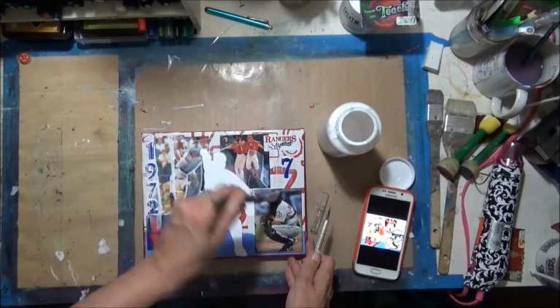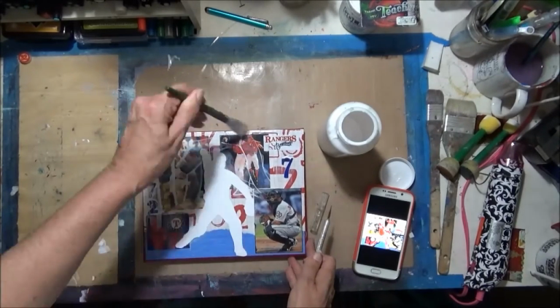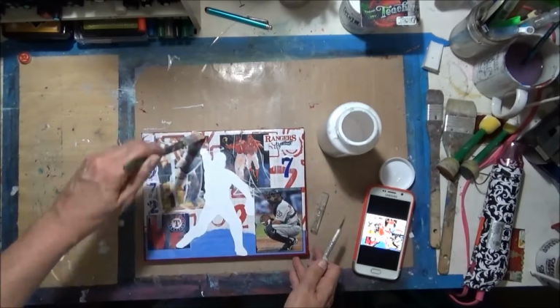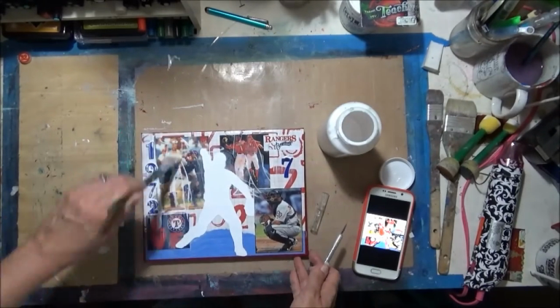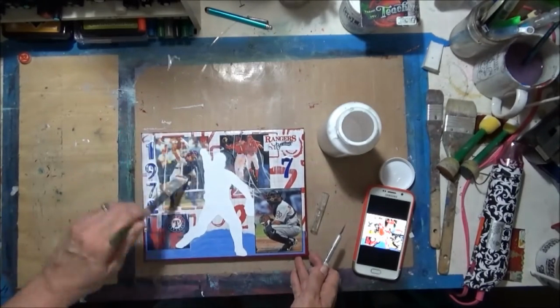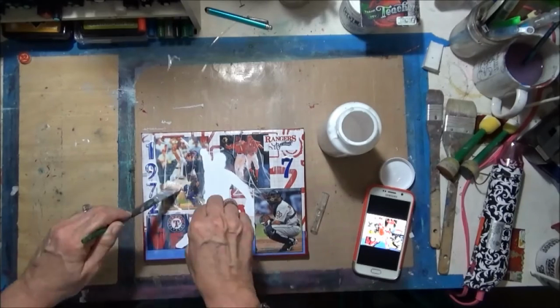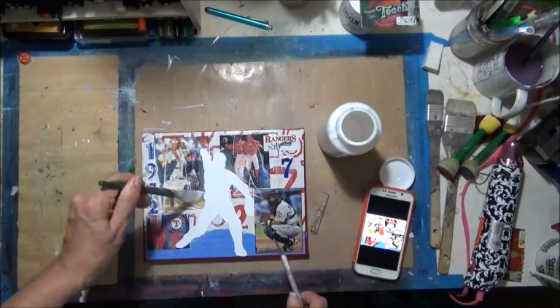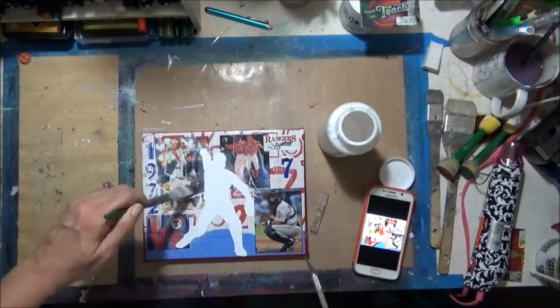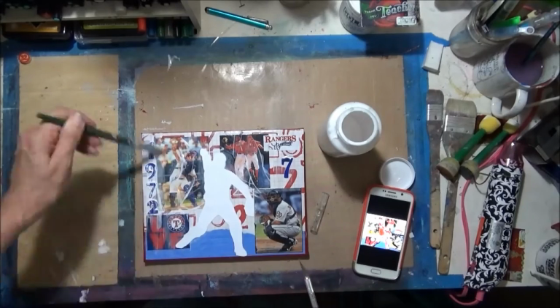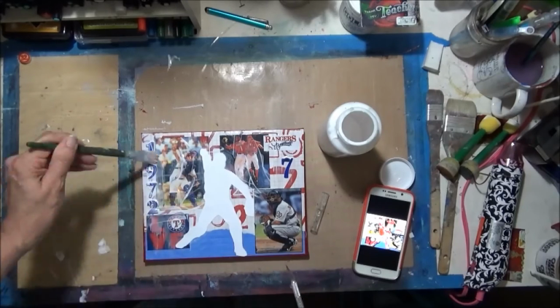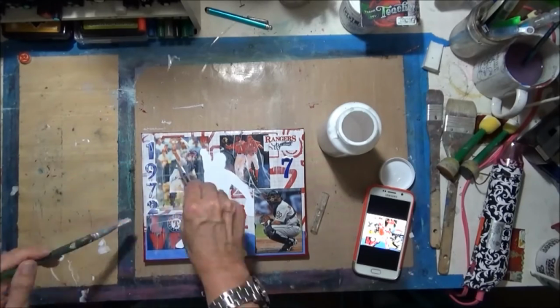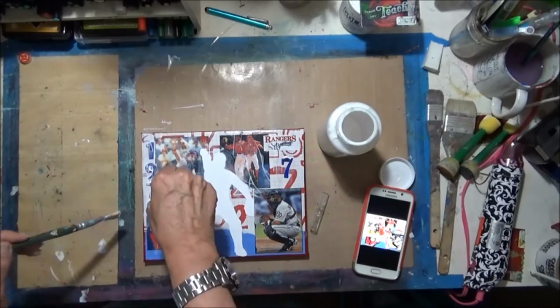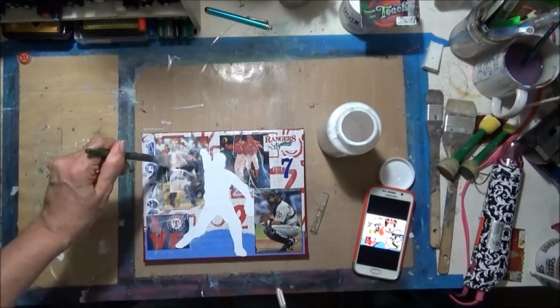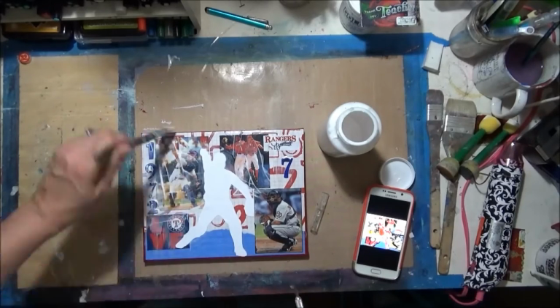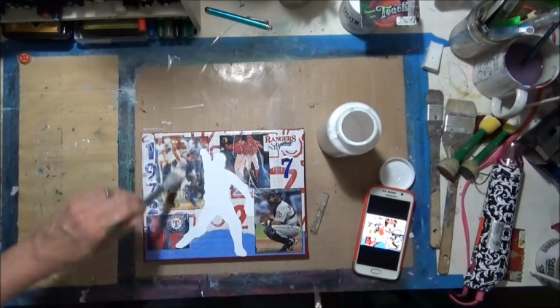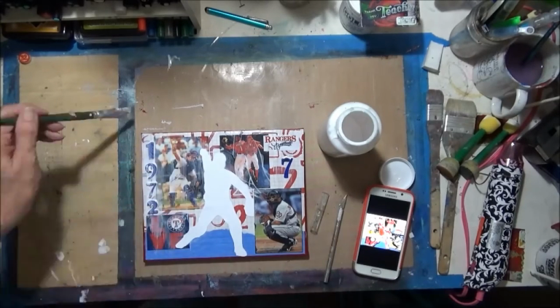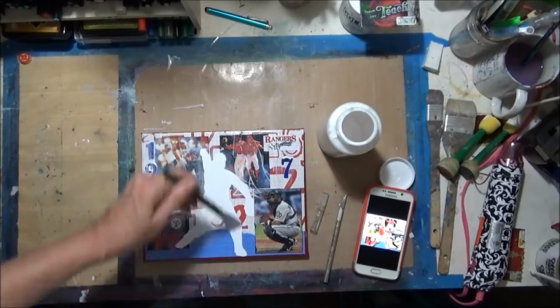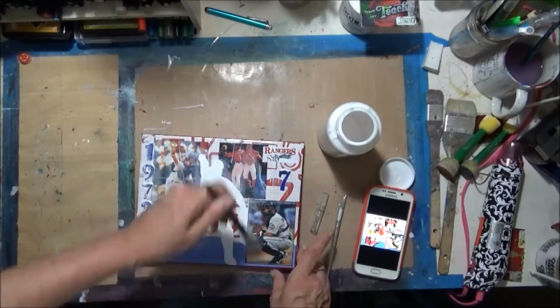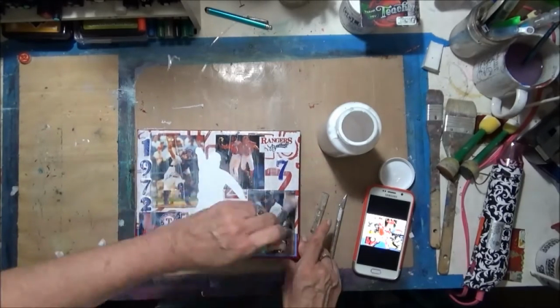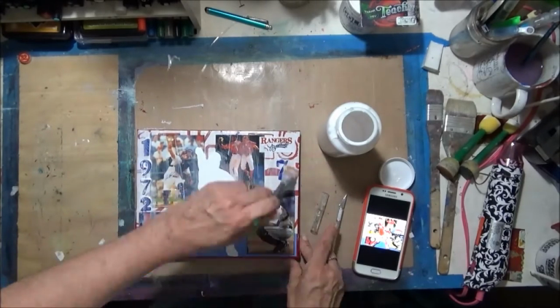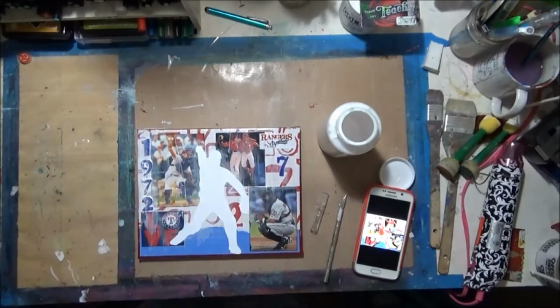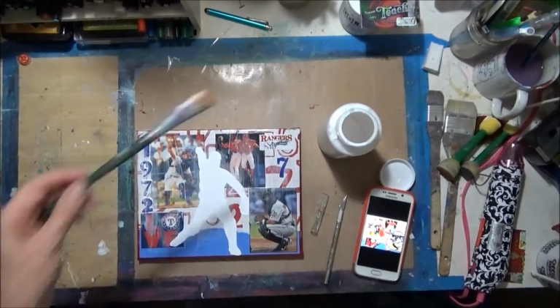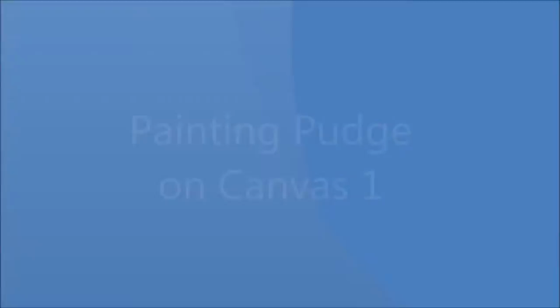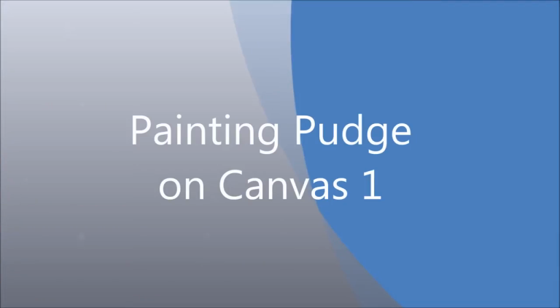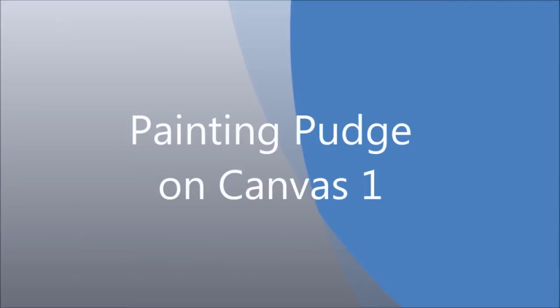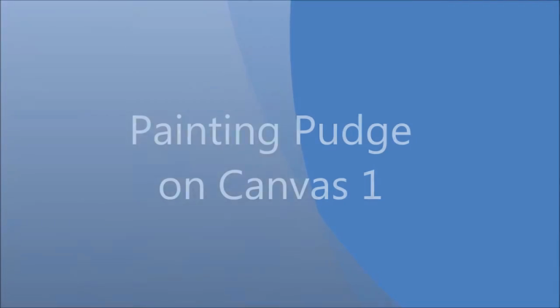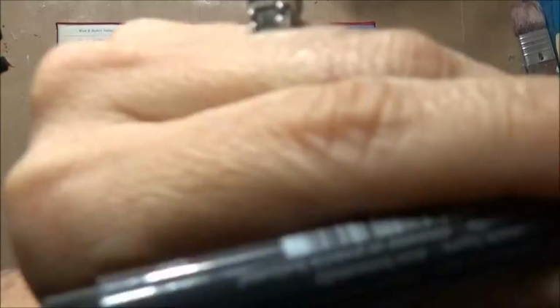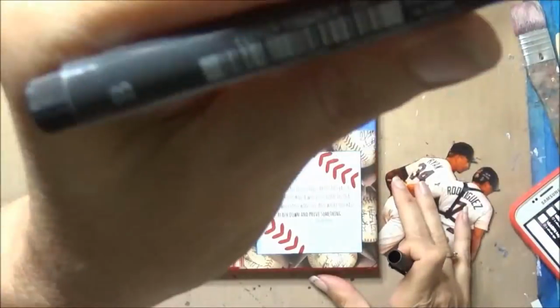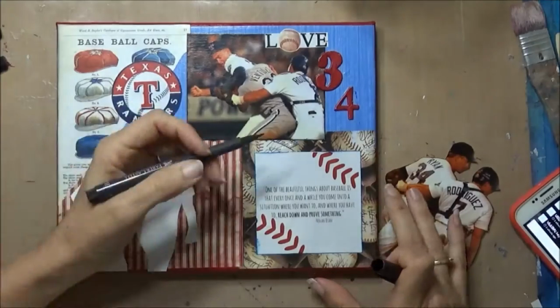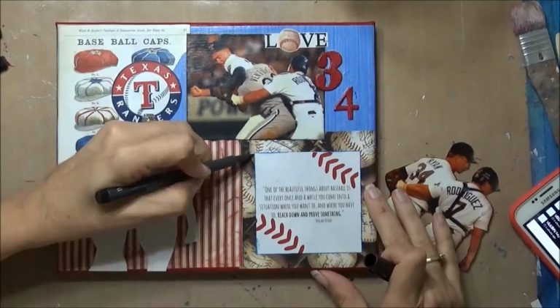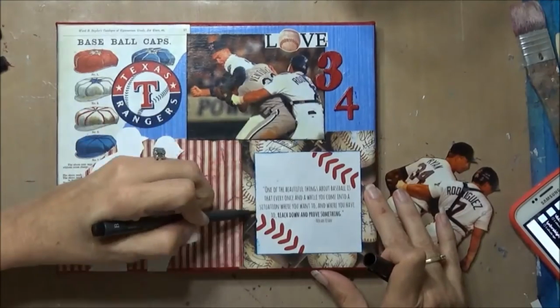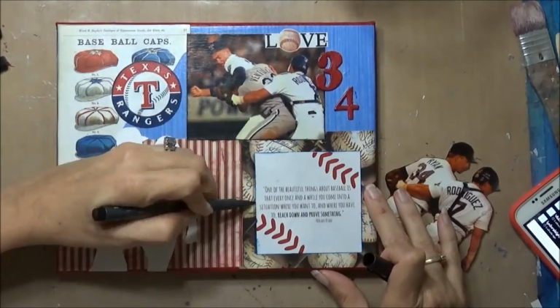I'm giving it a coat all over and then I'll let that dry. I'm just poking a few little holes where I had some air bubbles.